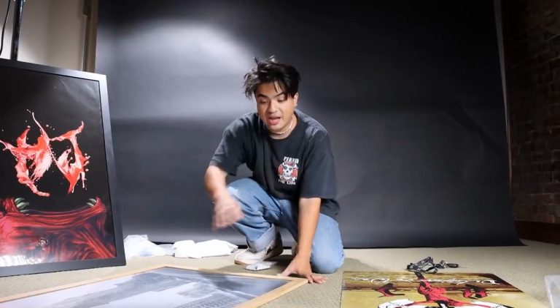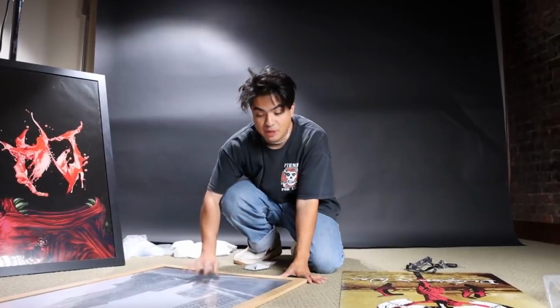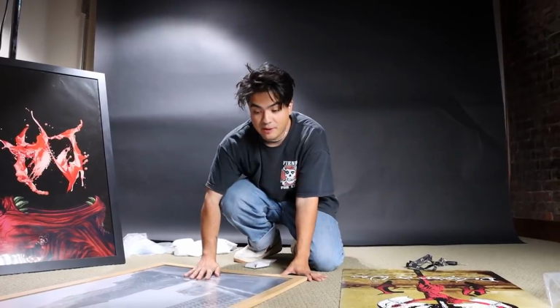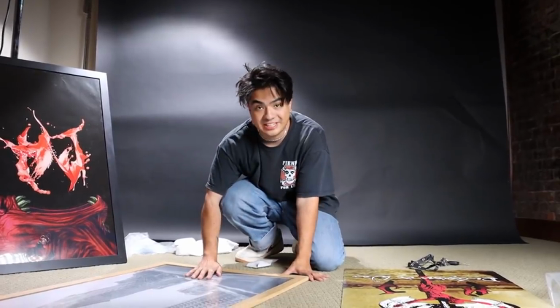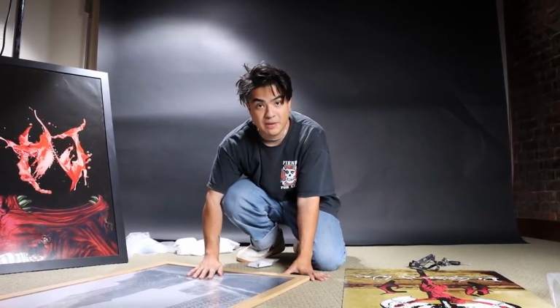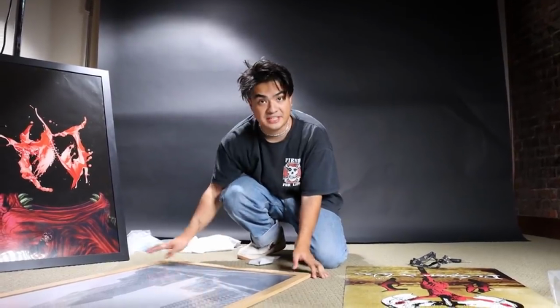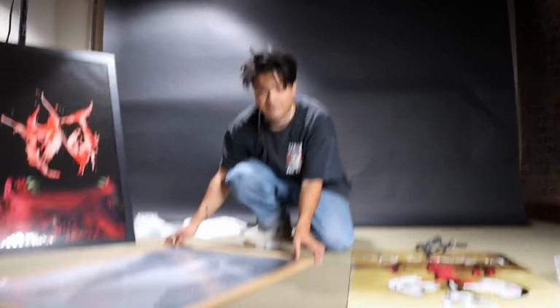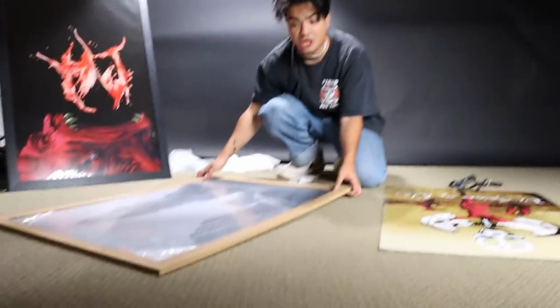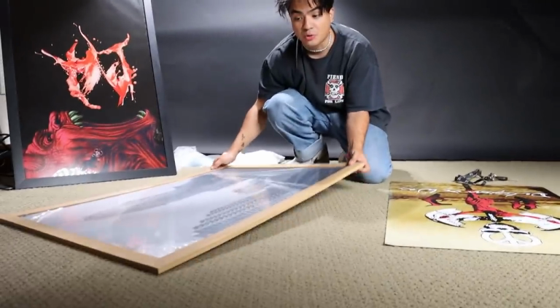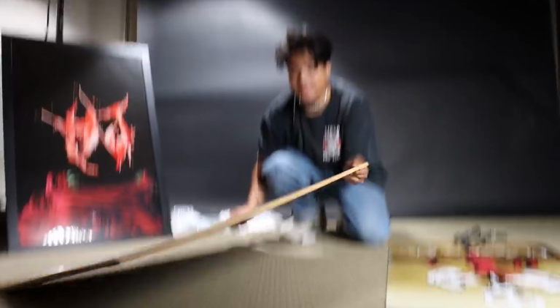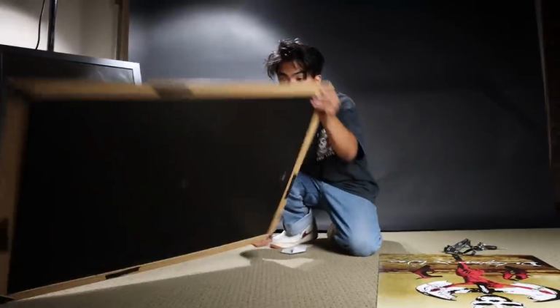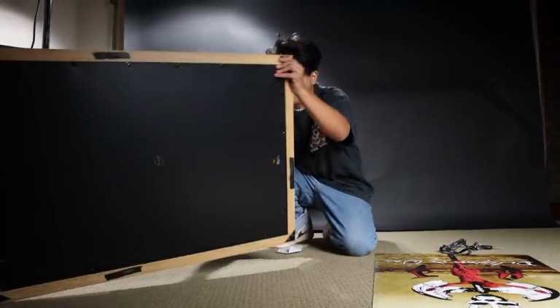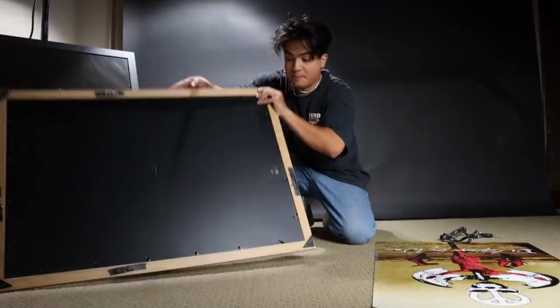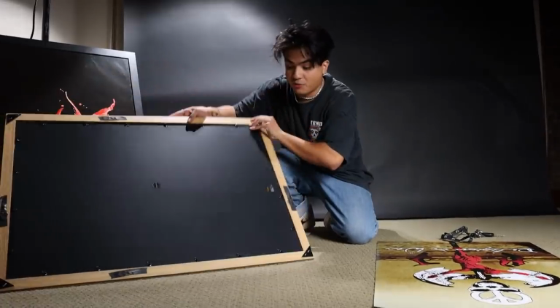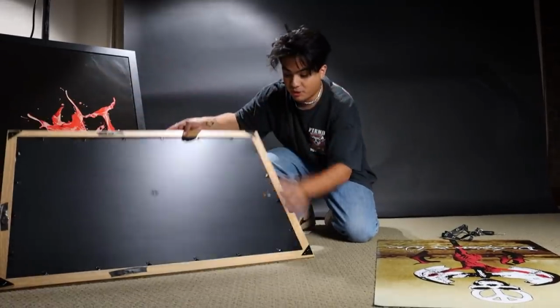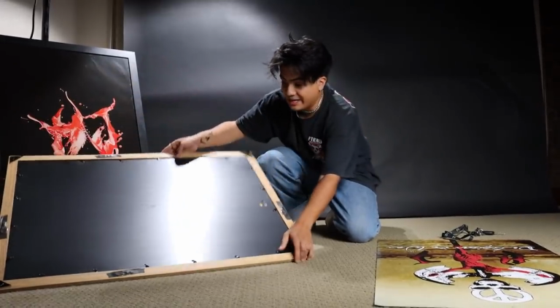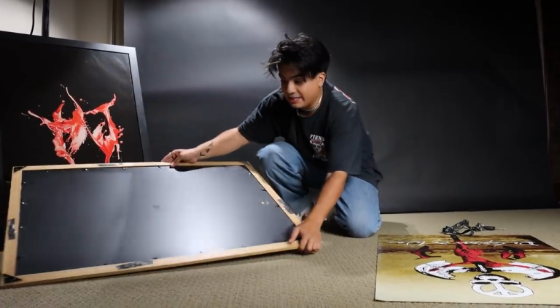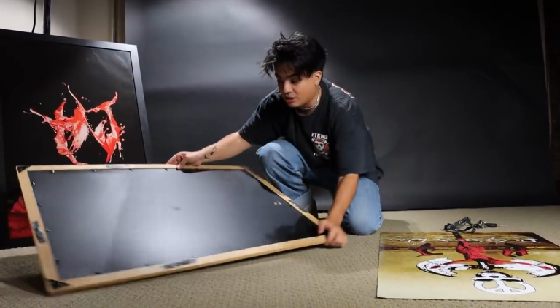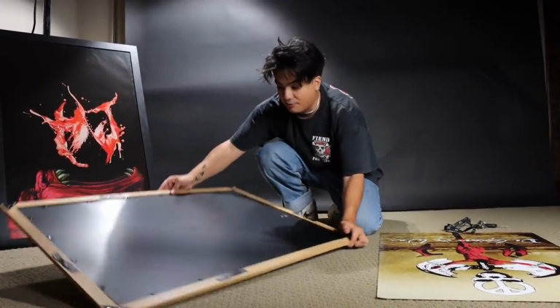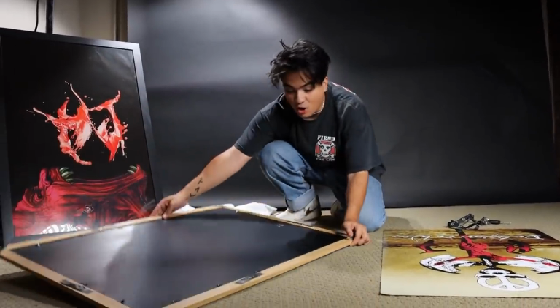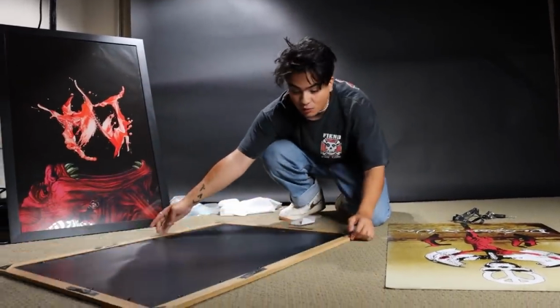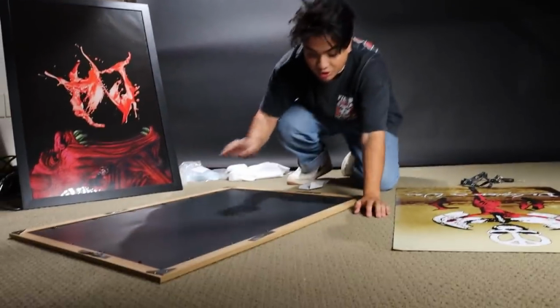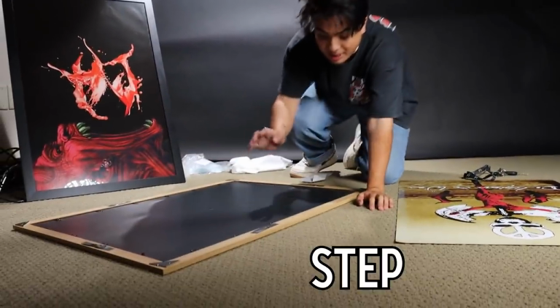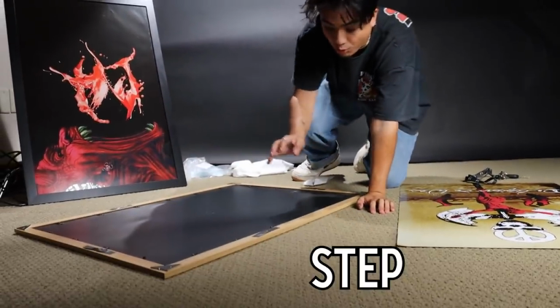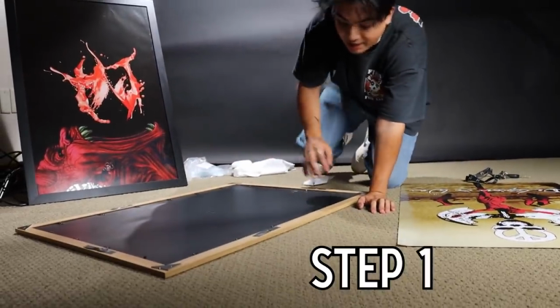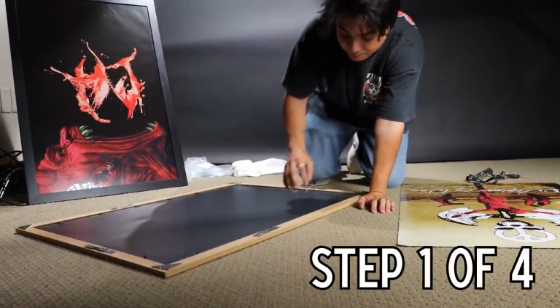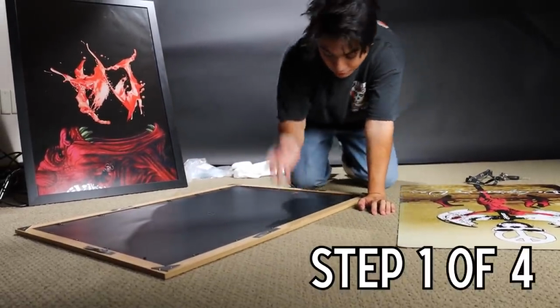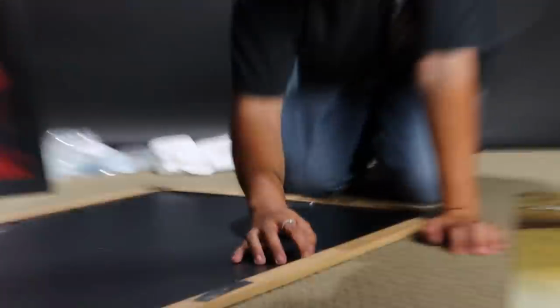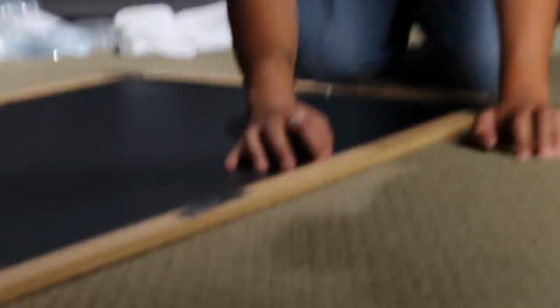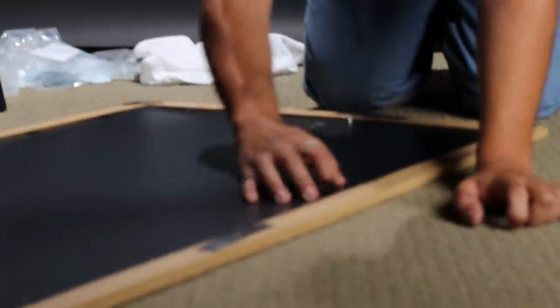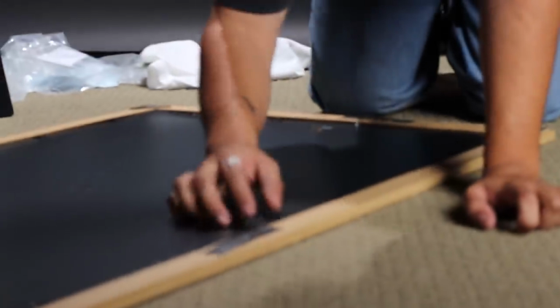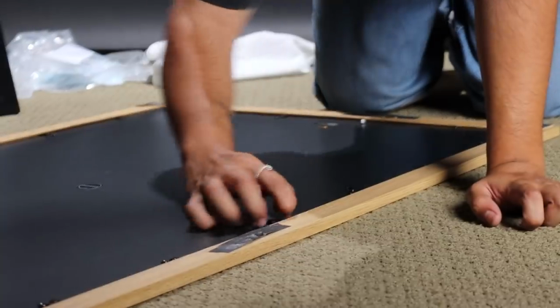You're gonna have your picture frame and it's gonna come like this. First thing you do — flip it over. That's it. Literally just flip it over. We're on step one out of four.